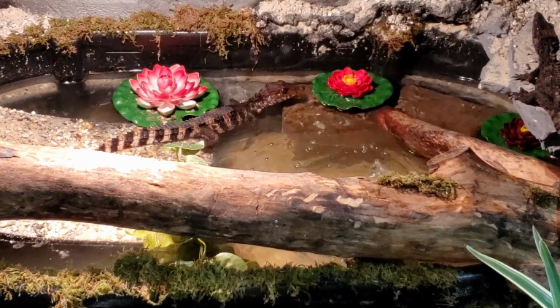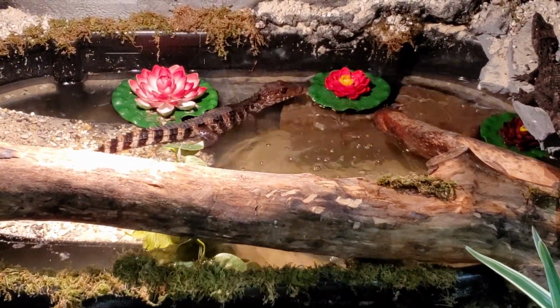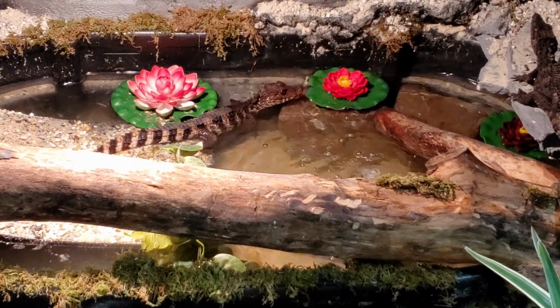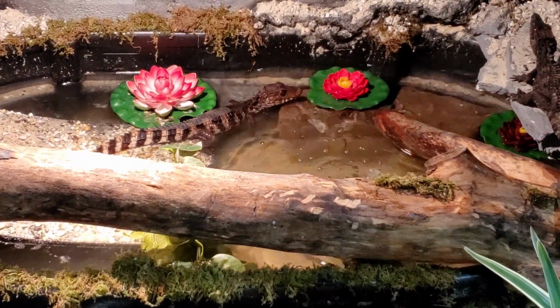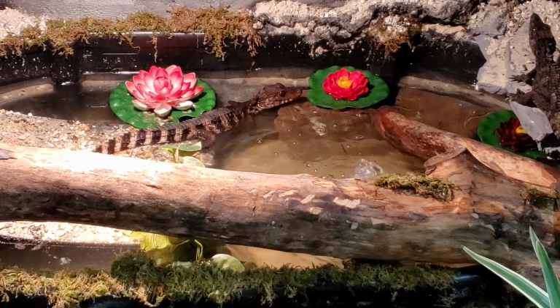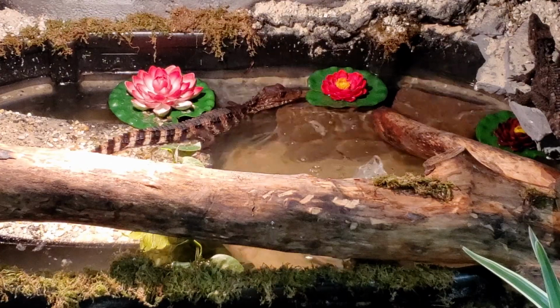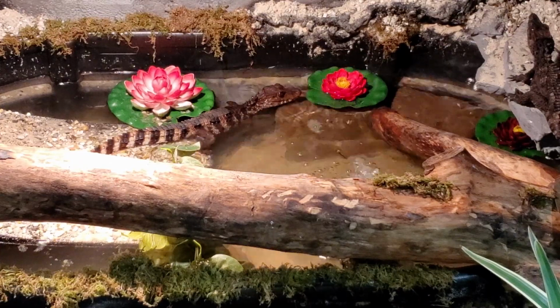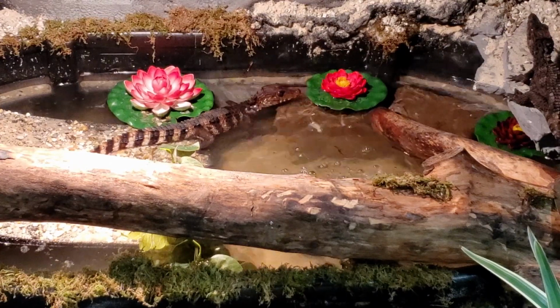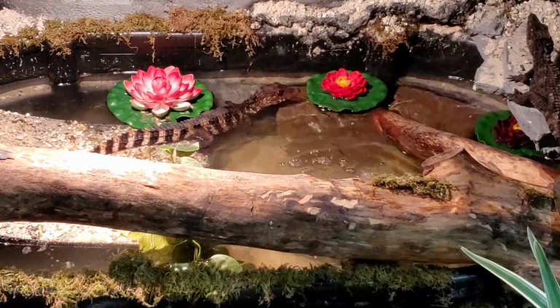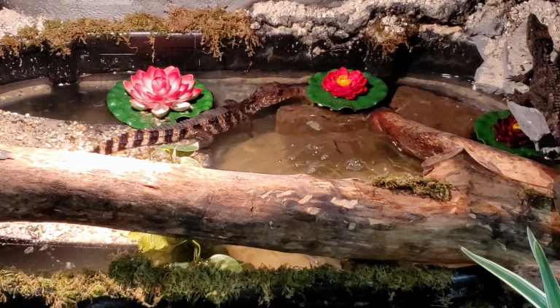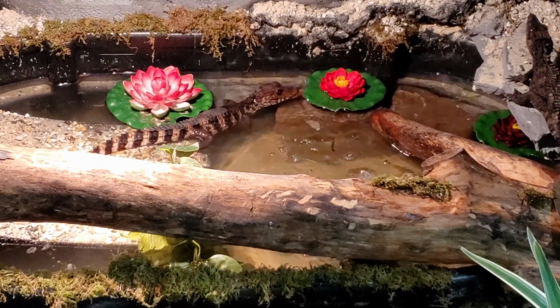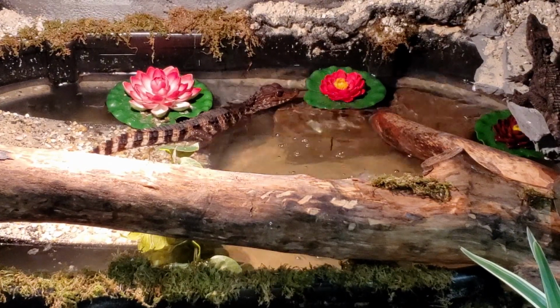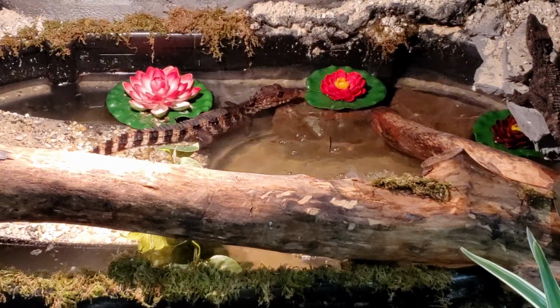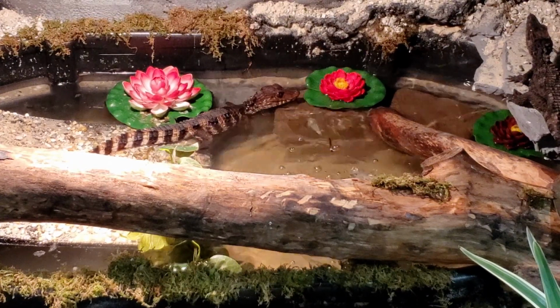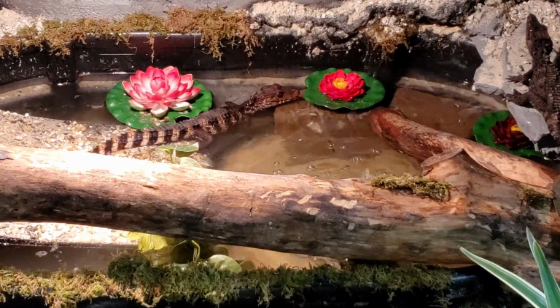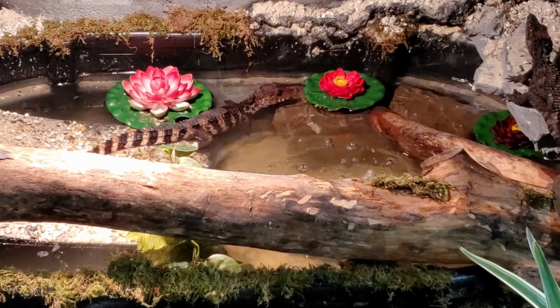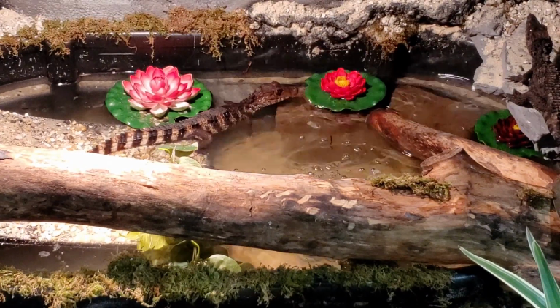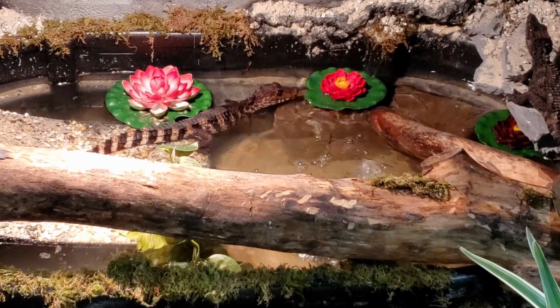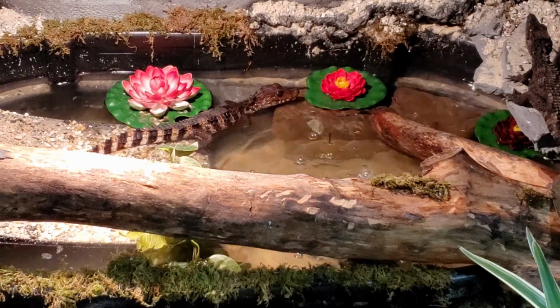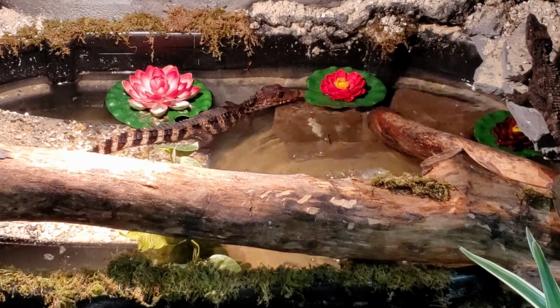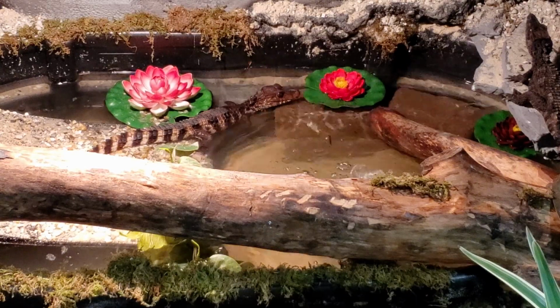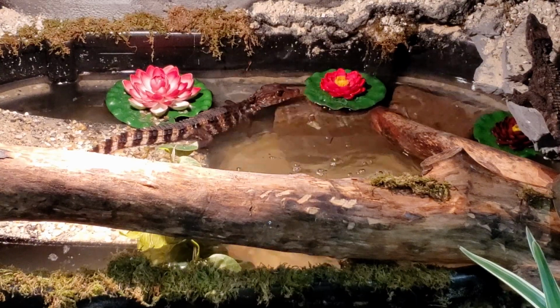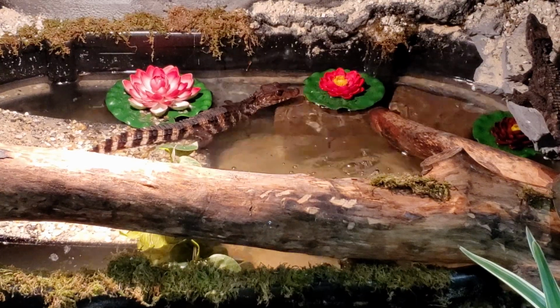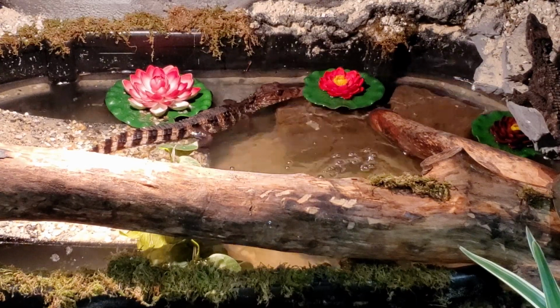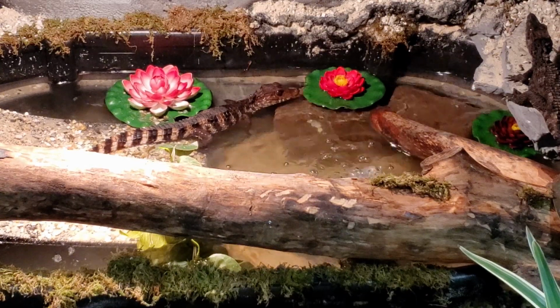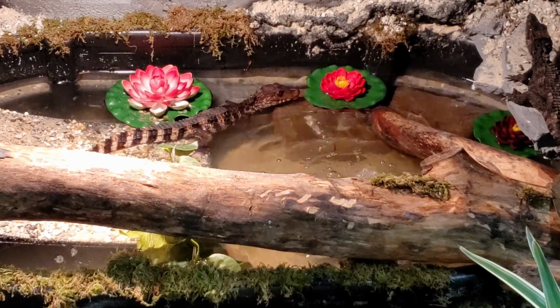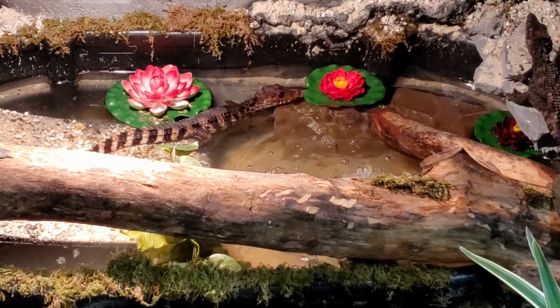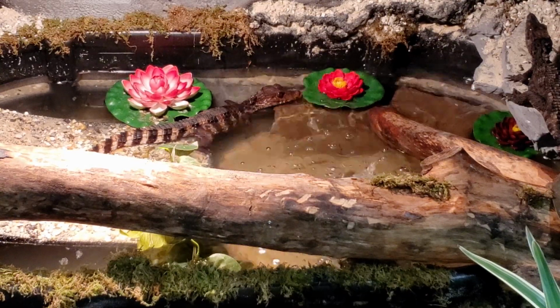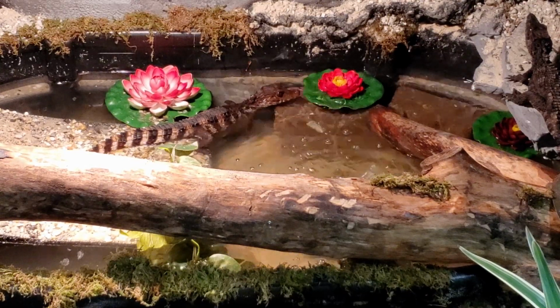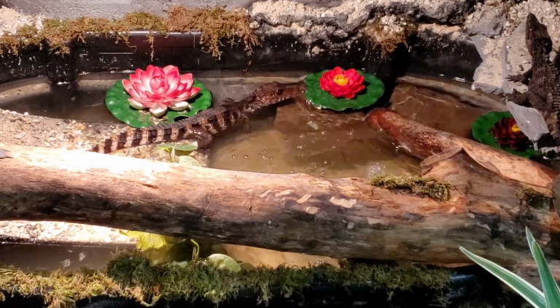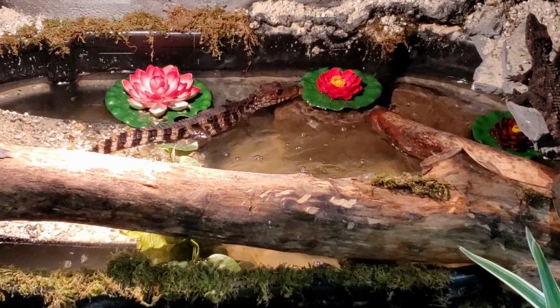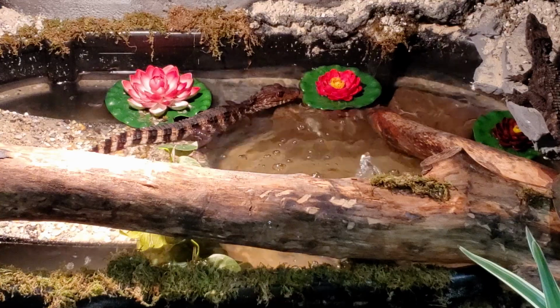They seem to enjoy it. I'm not sure about how much they like the fountain with the movement of the water since they're not used to that - usually I have a smaller filter - but I think they'll get used to it.